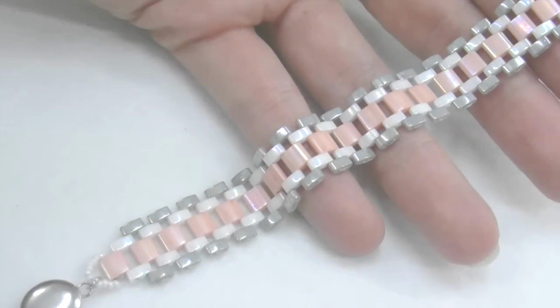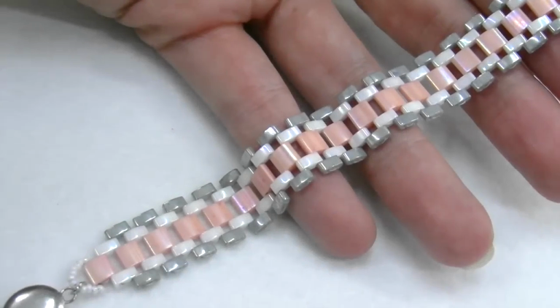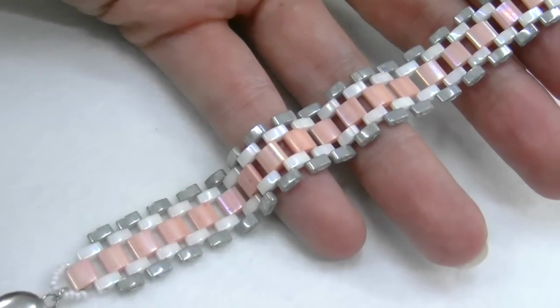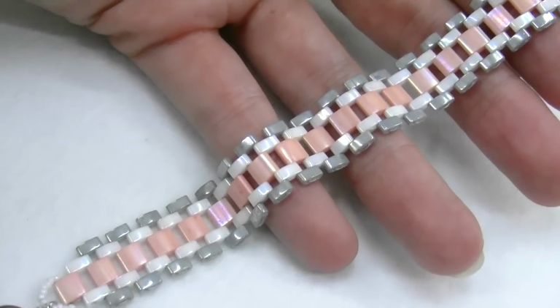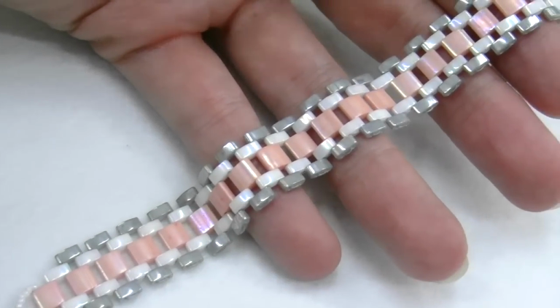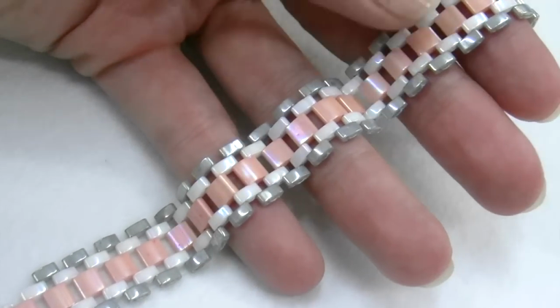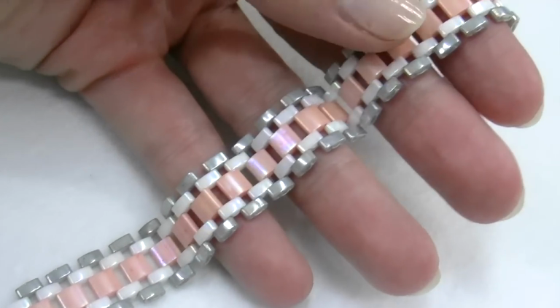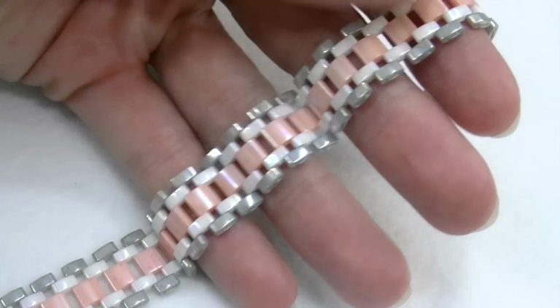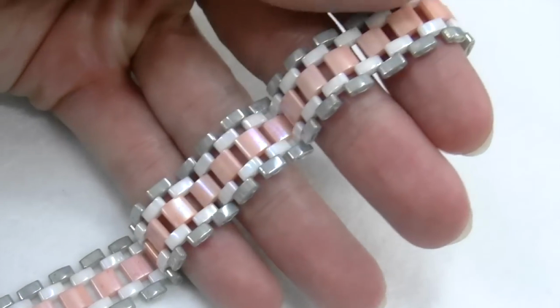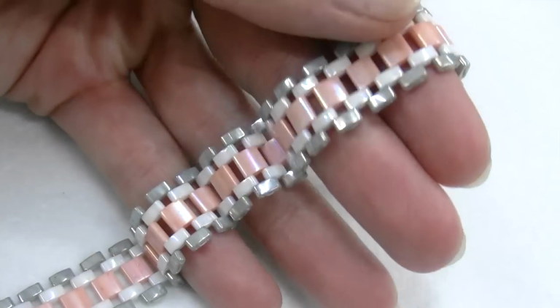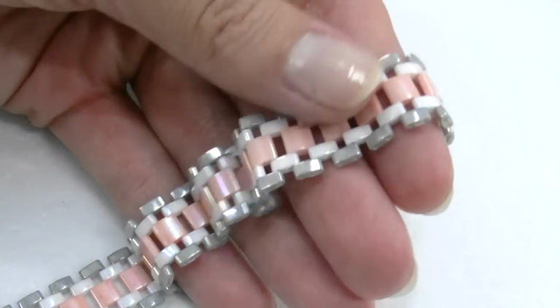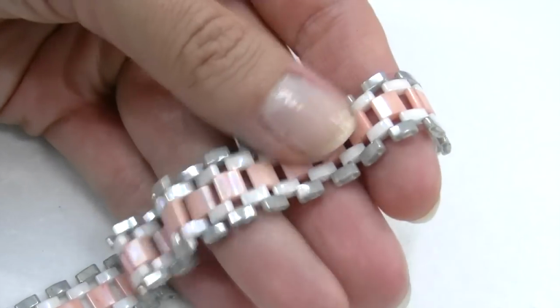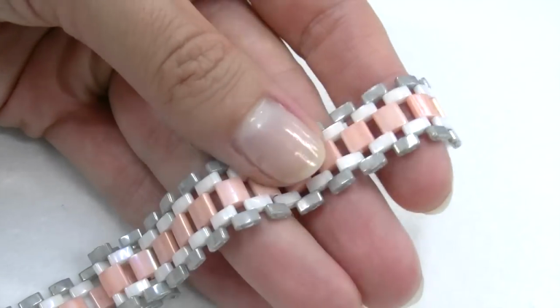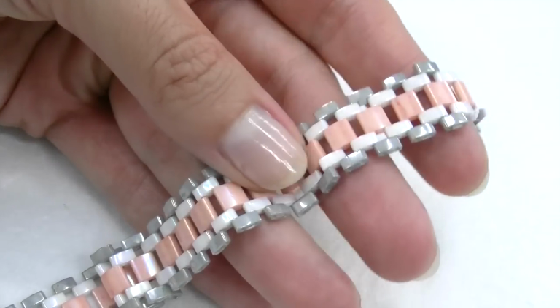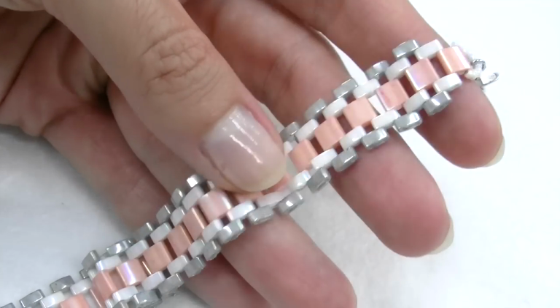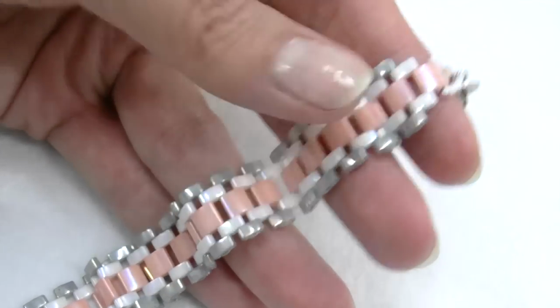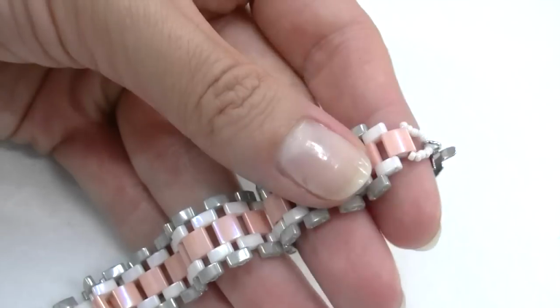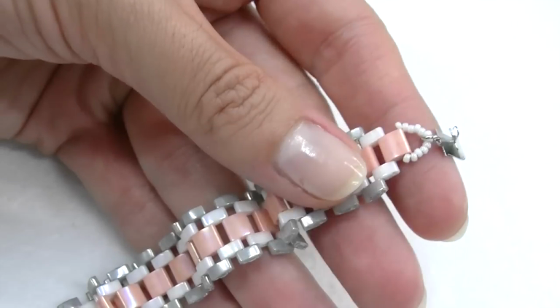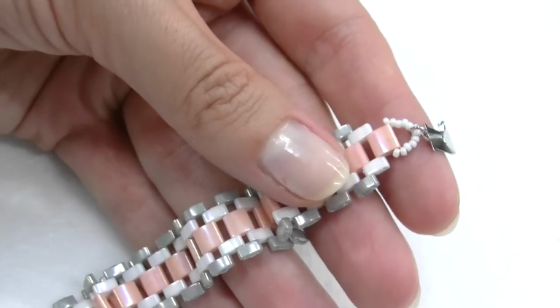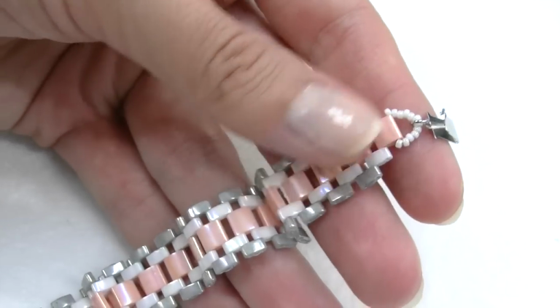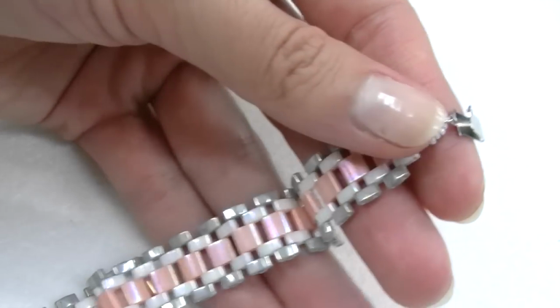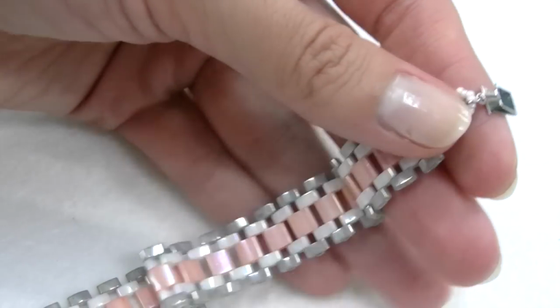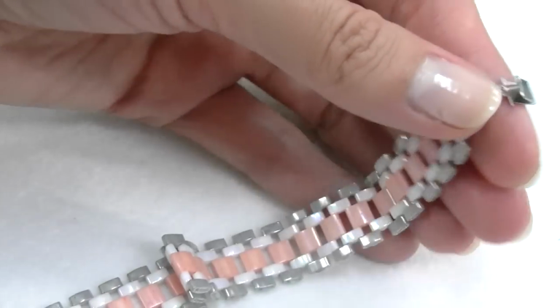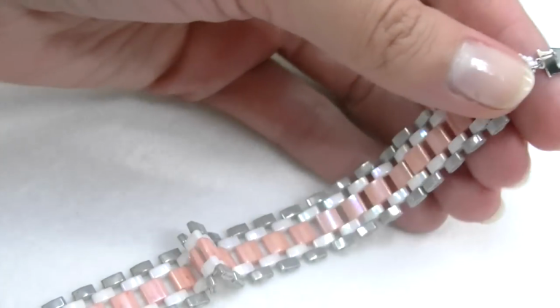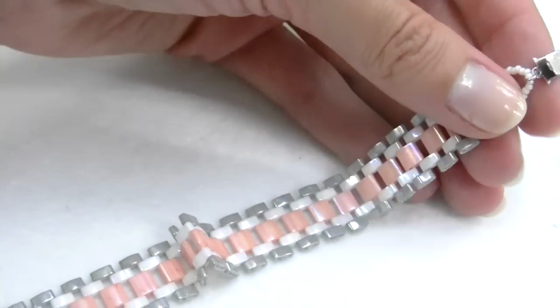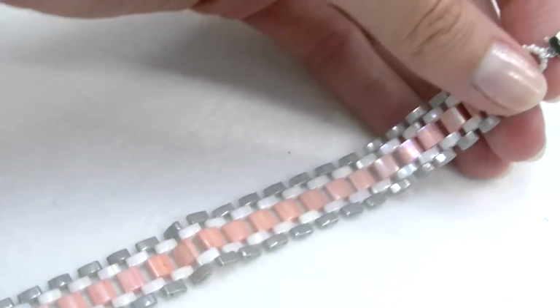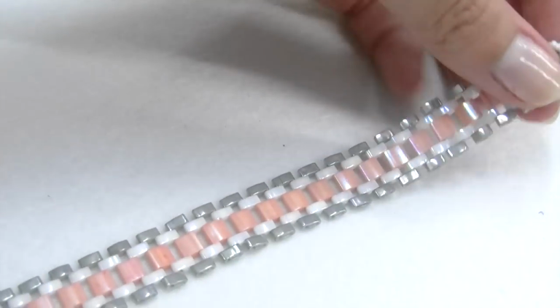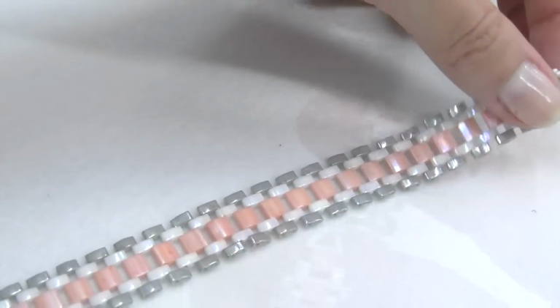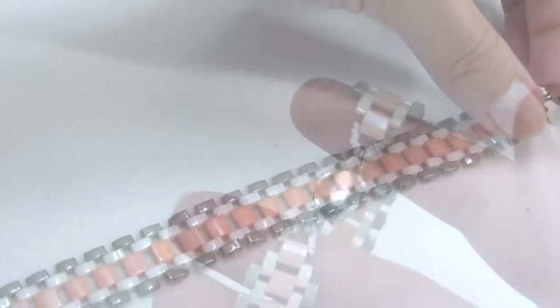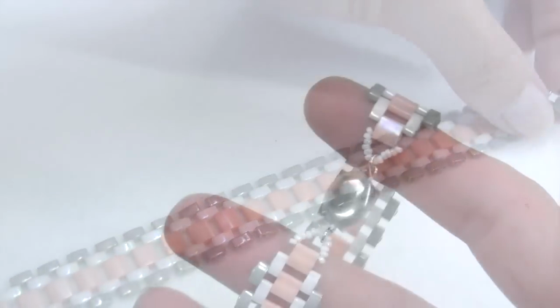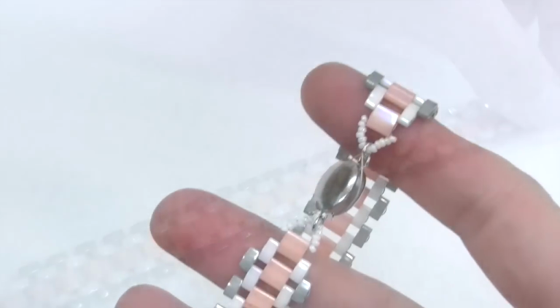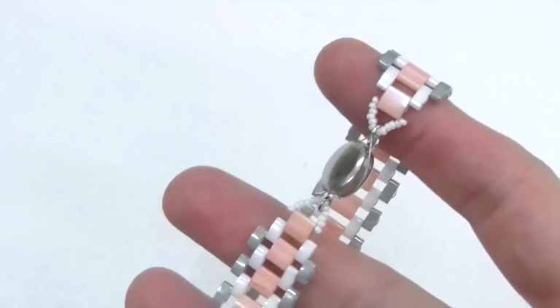Hi everyone and welcome back to the Crystal Drinks channel. Today's tutorial is about making a bracelet called chain bracelet, combining half Tila and Tila beads together.